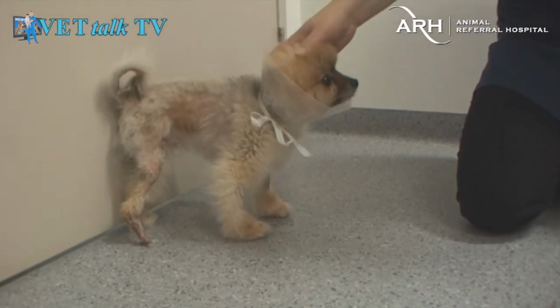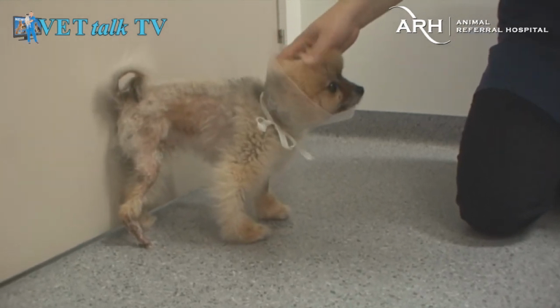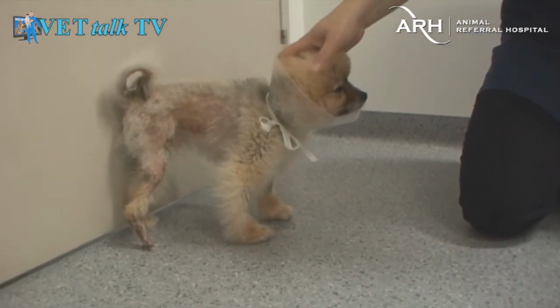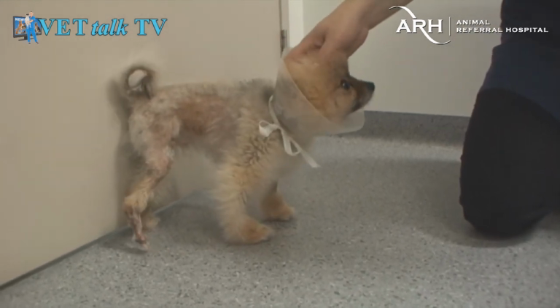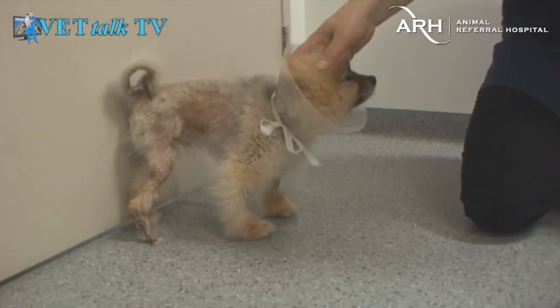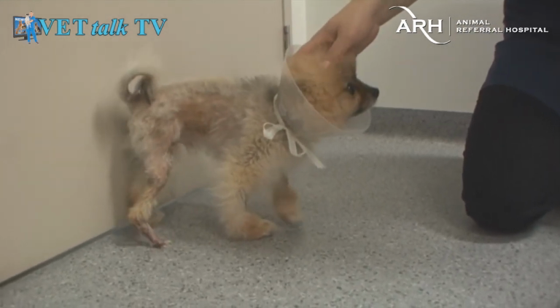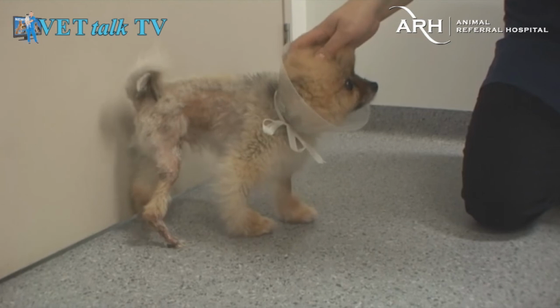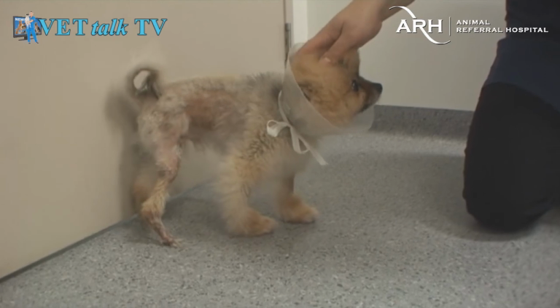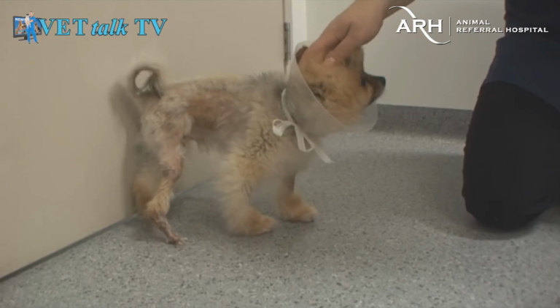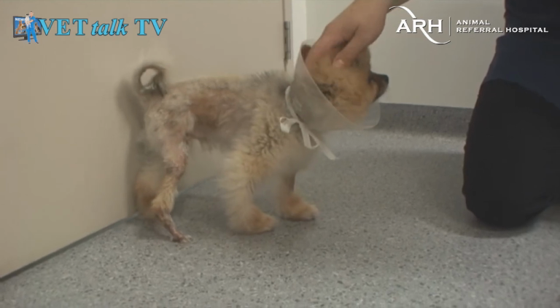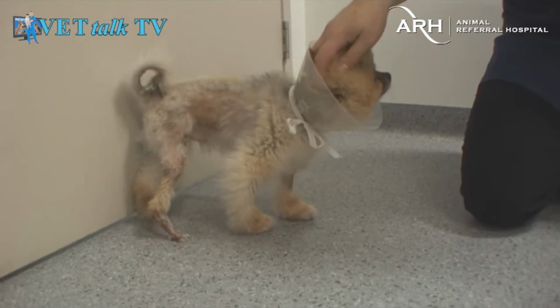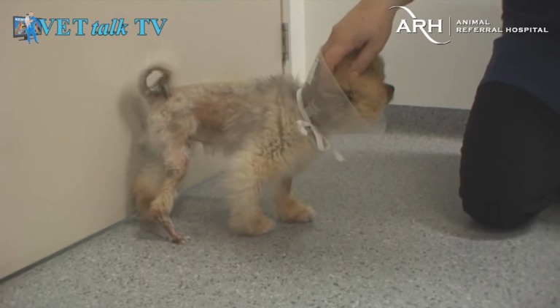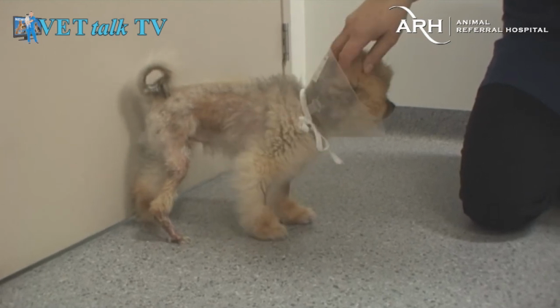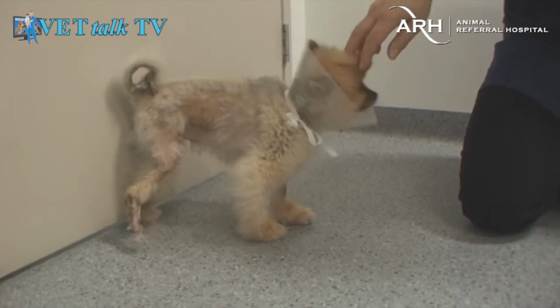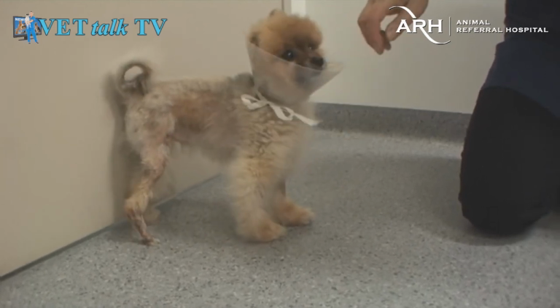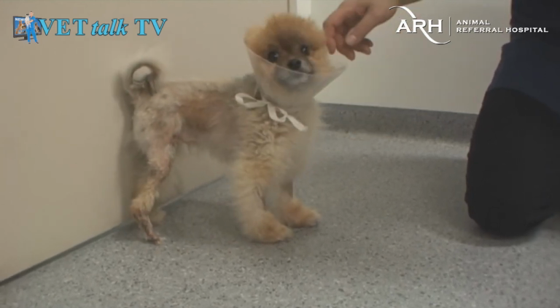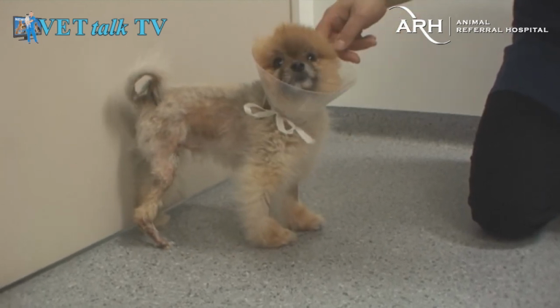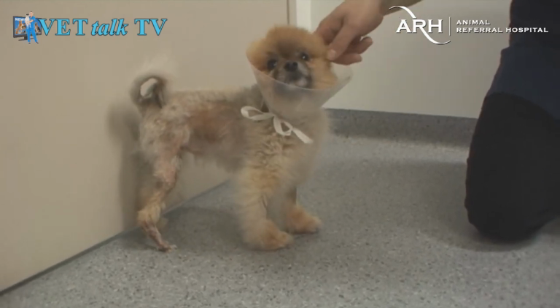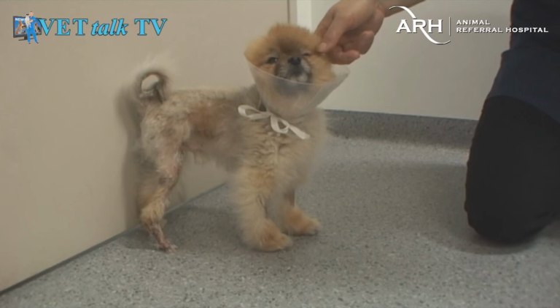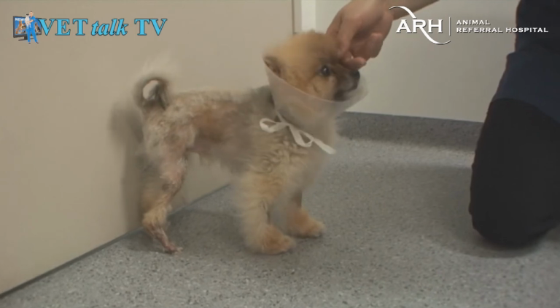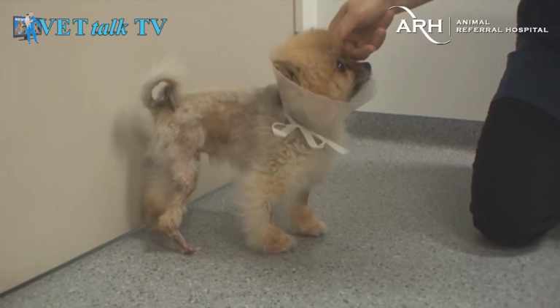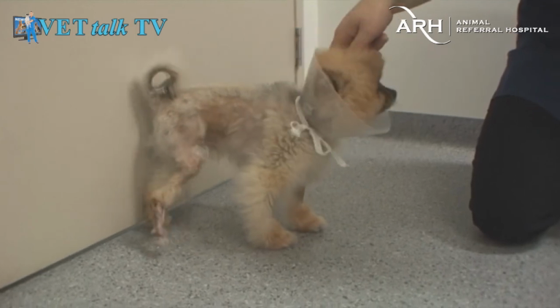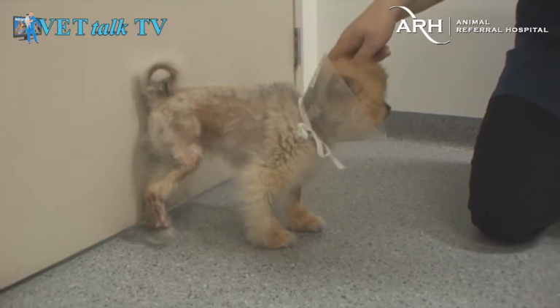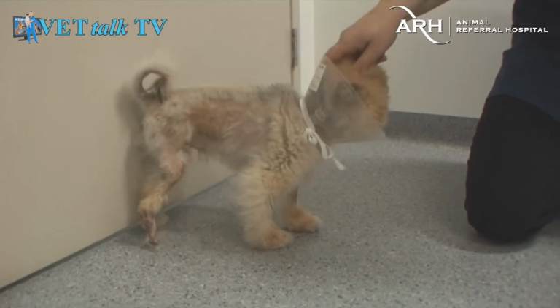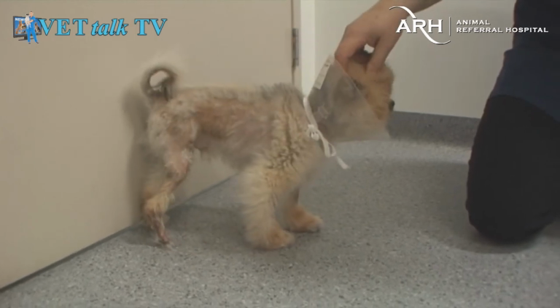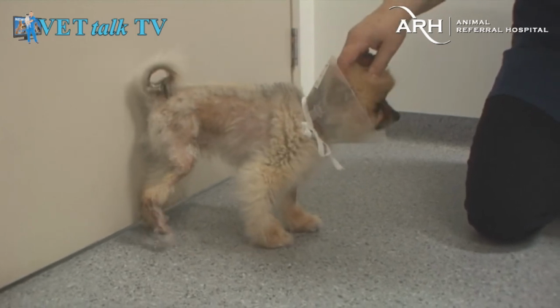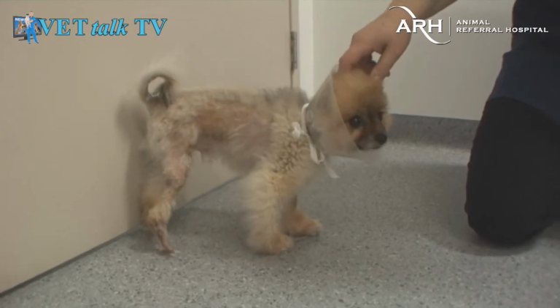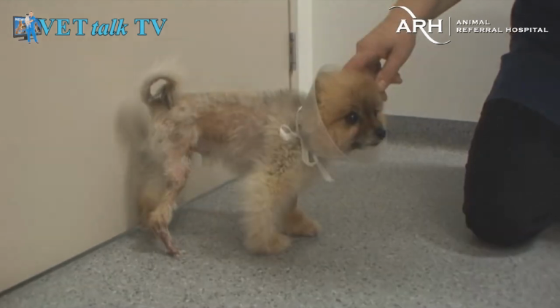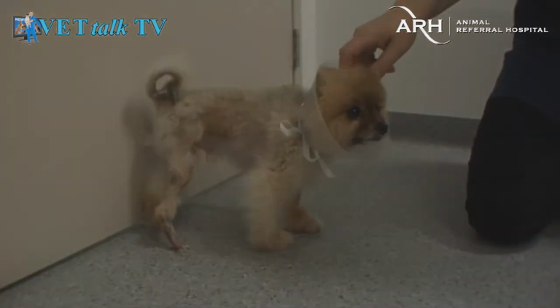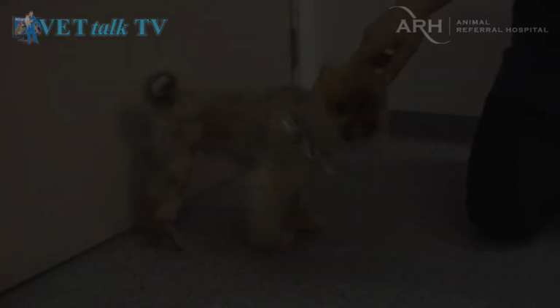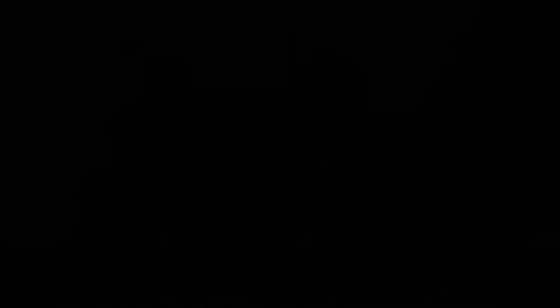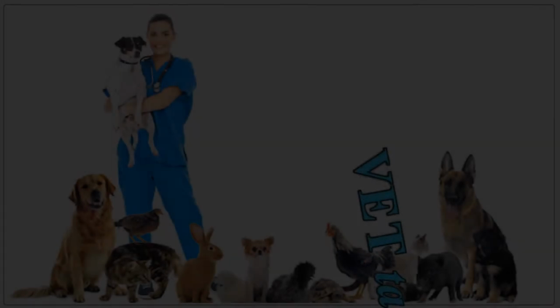Good boy. Good boy Bear. You can do it. You're so clever!